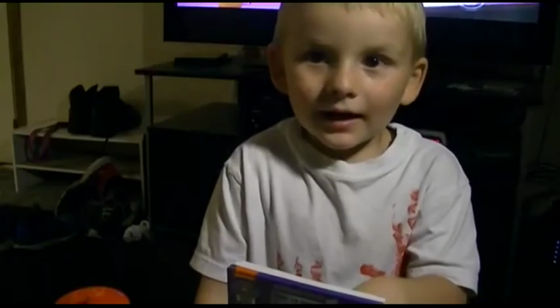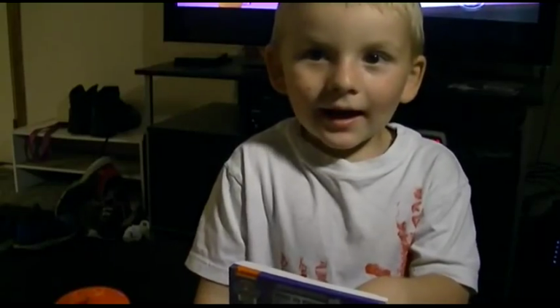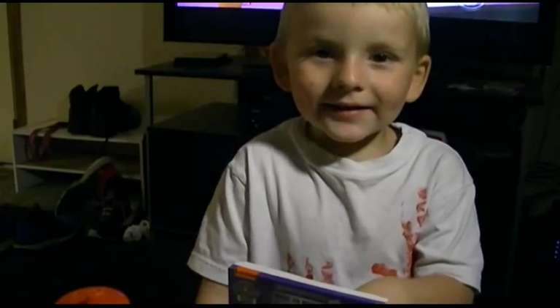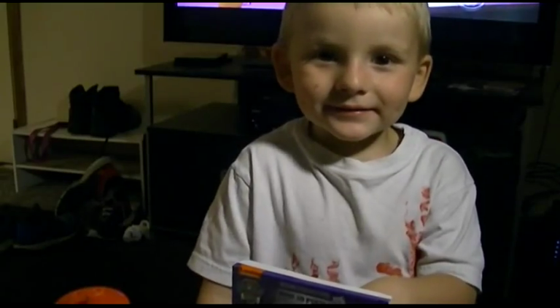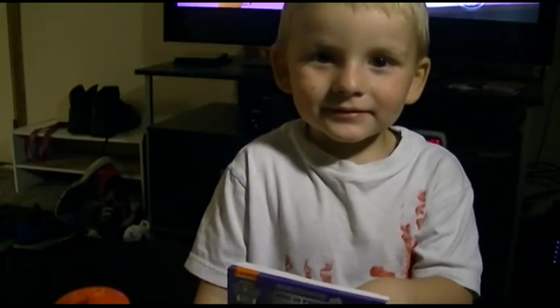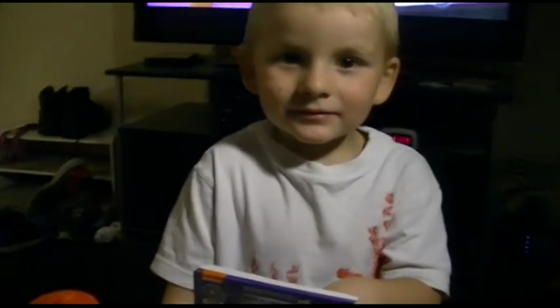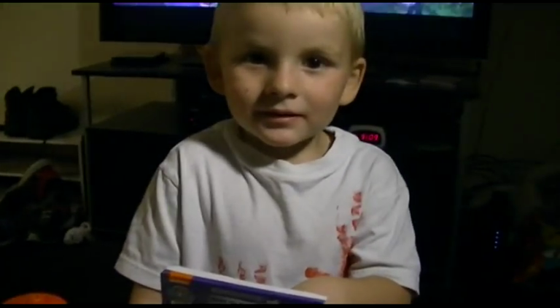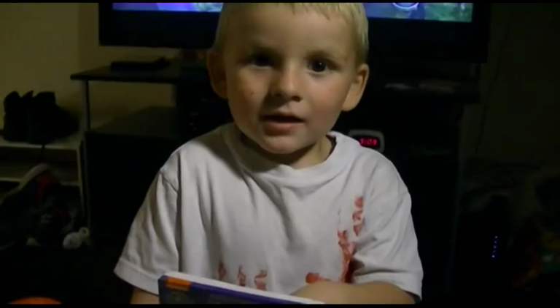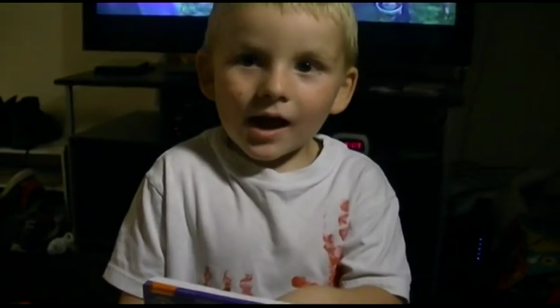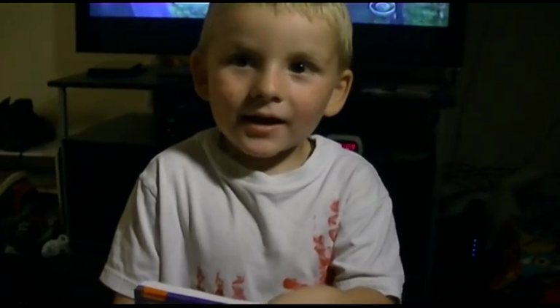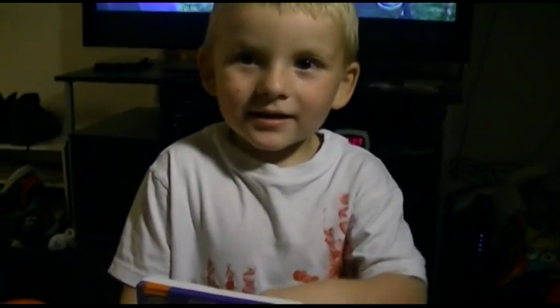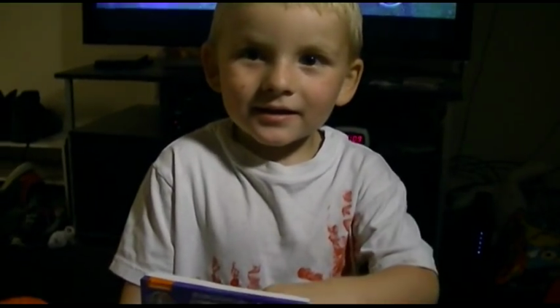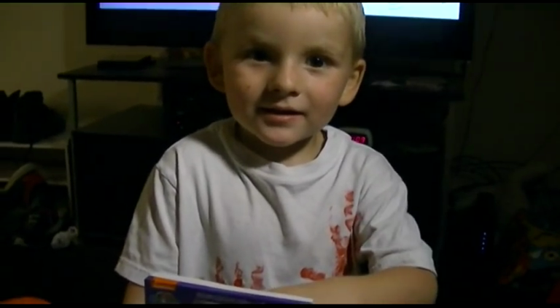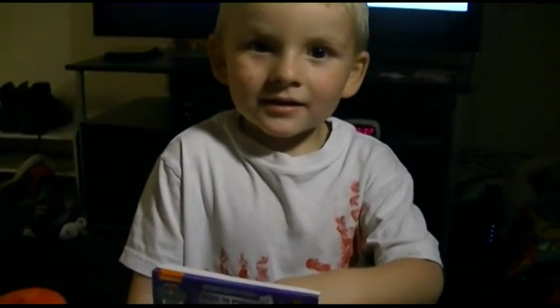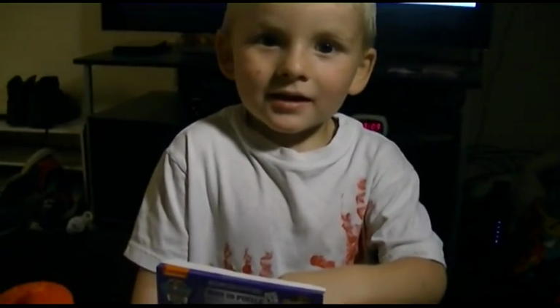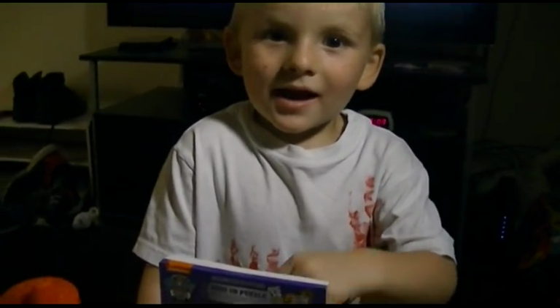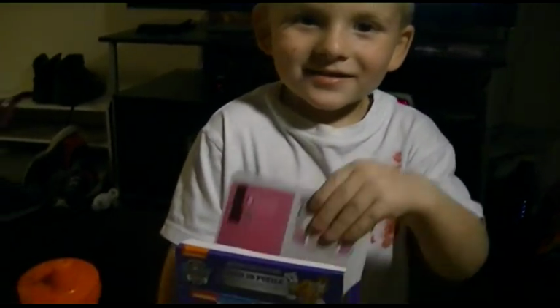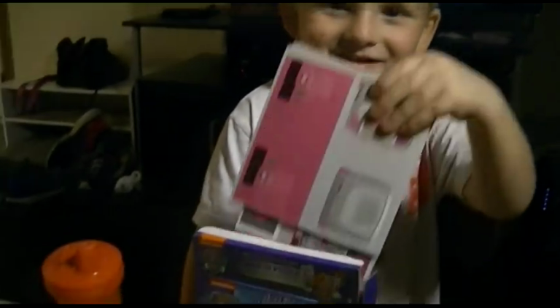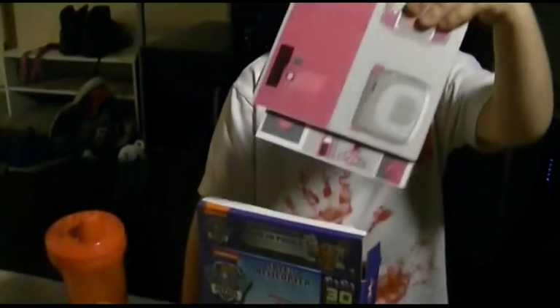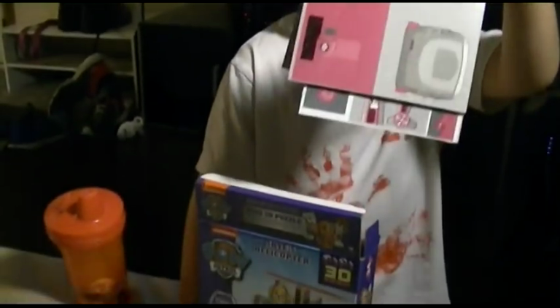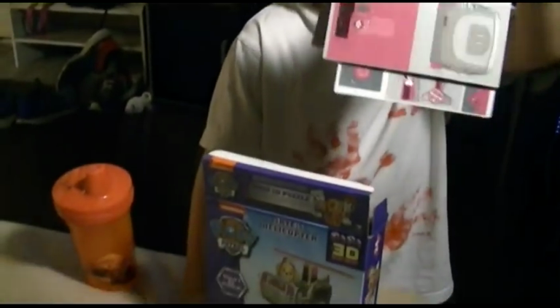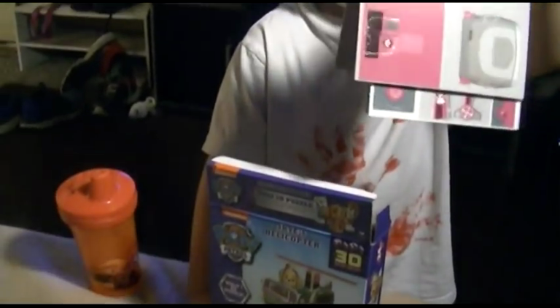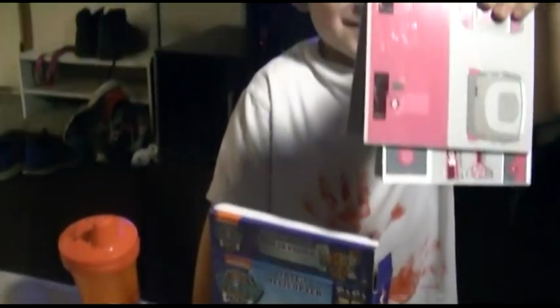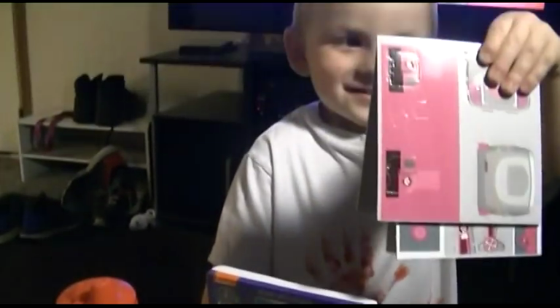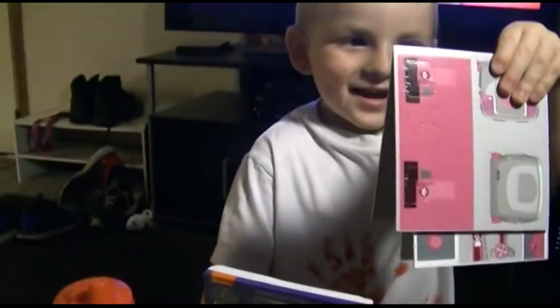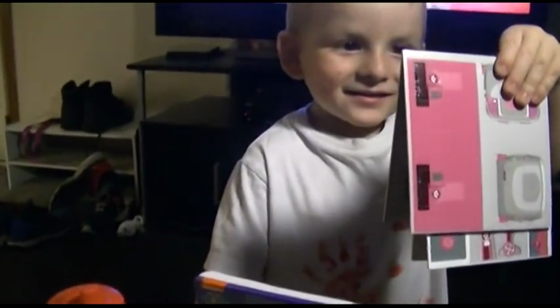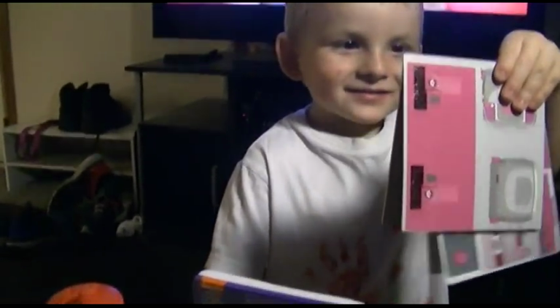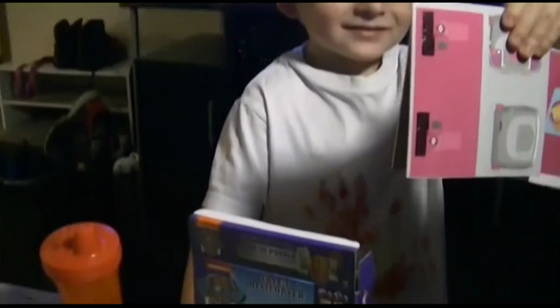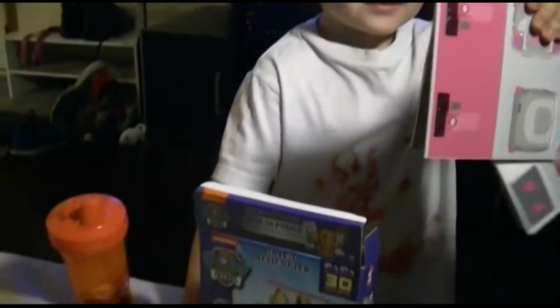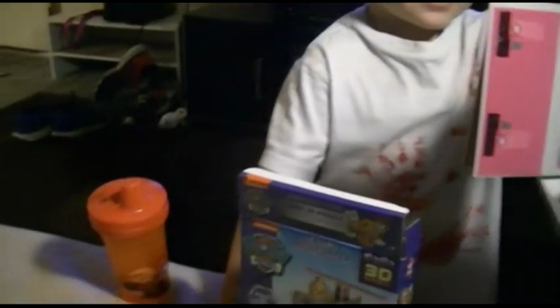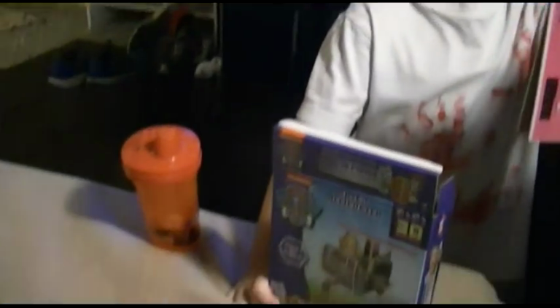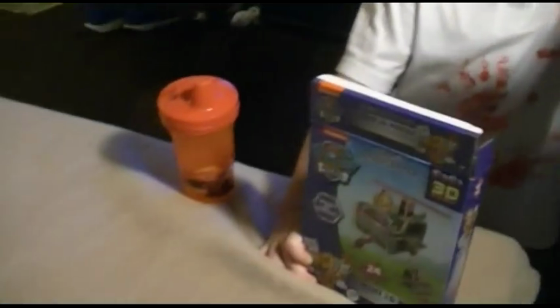Hi! Tell everybody hi. Hi. What do you have? Ideas. You got a puzzle? Yeah. We're going to put it together? Yeah.